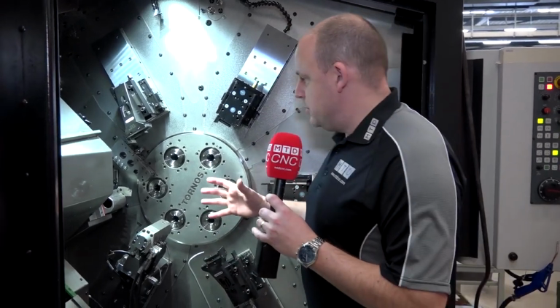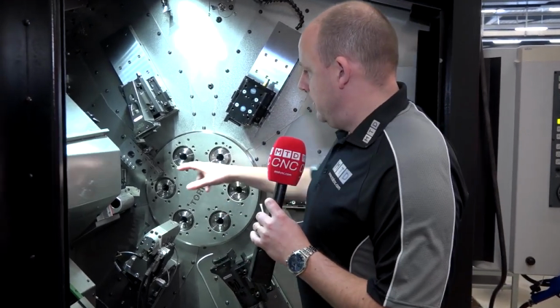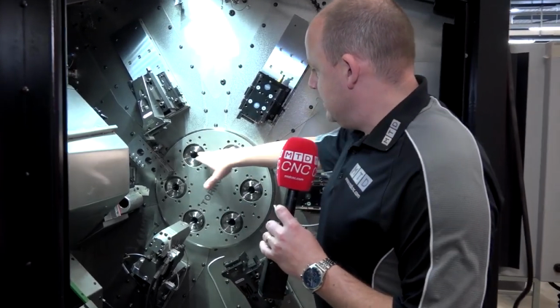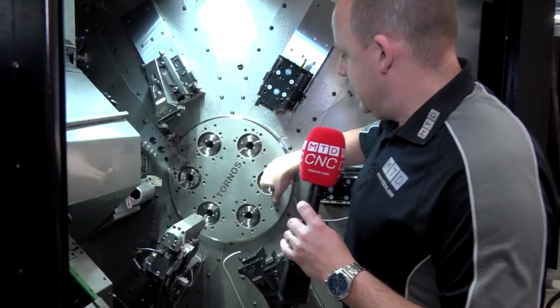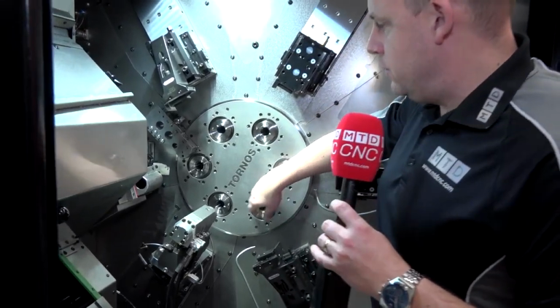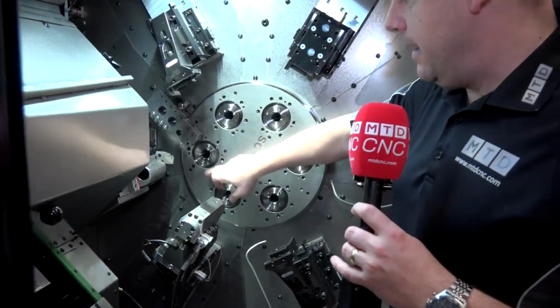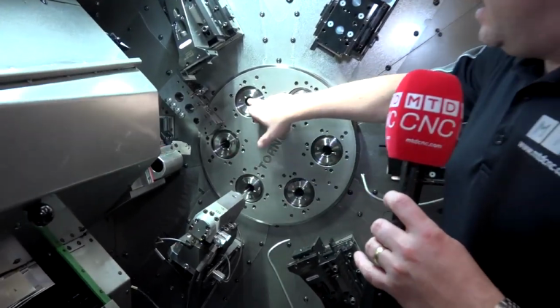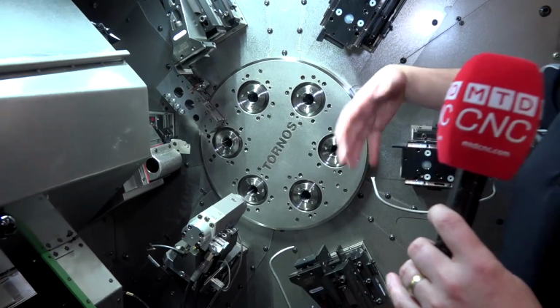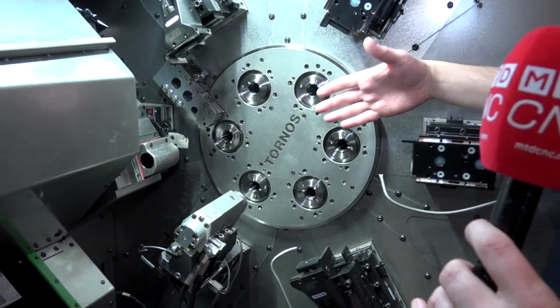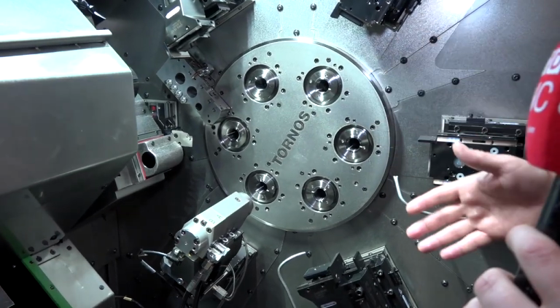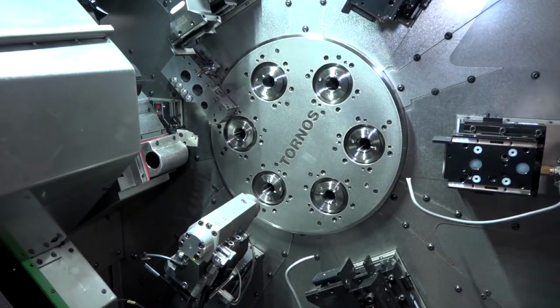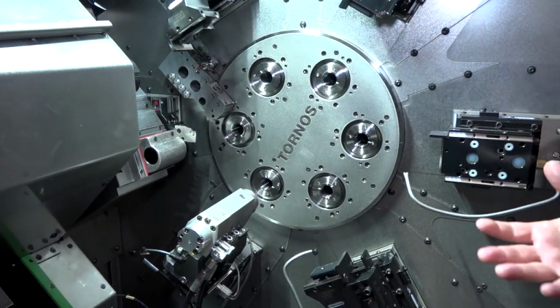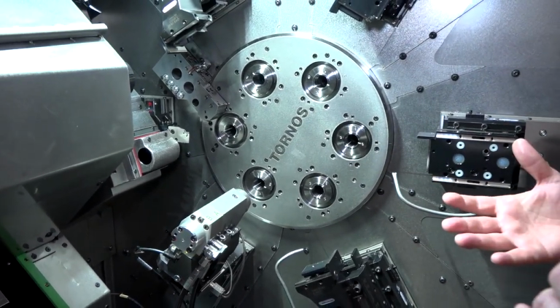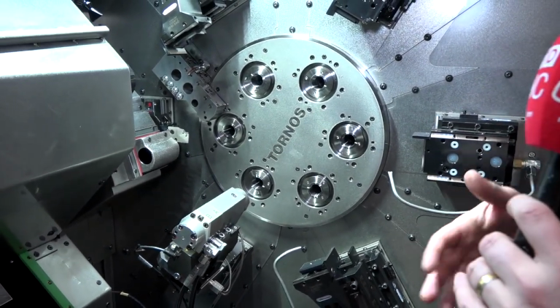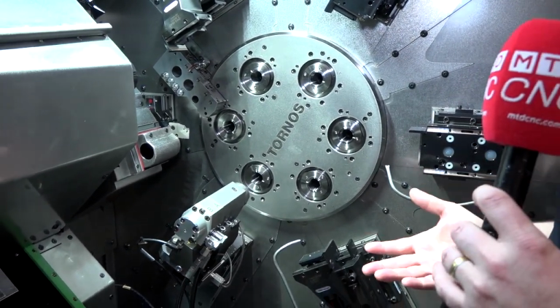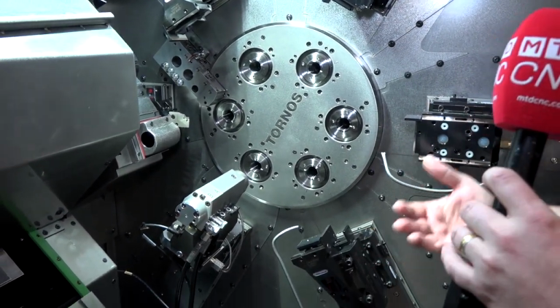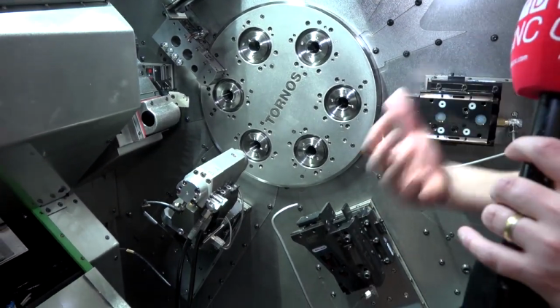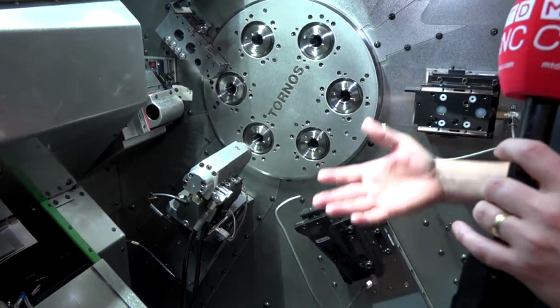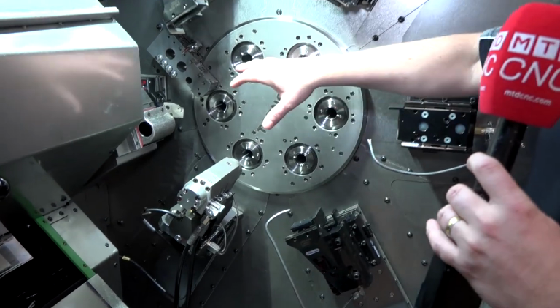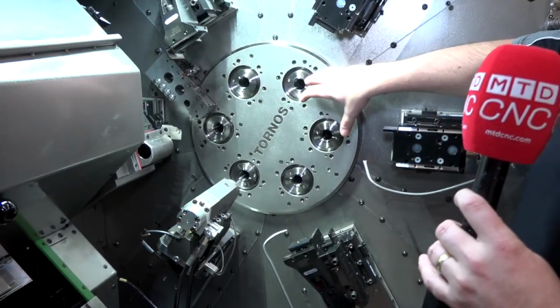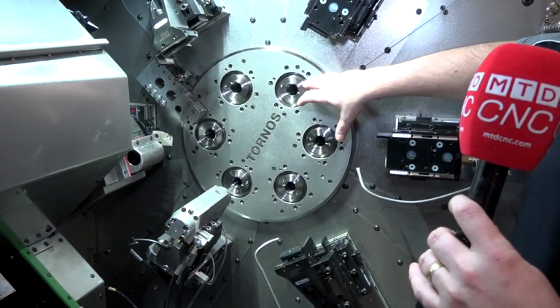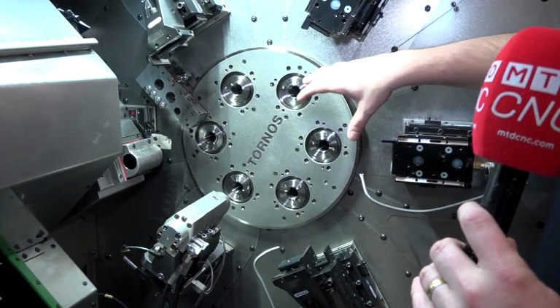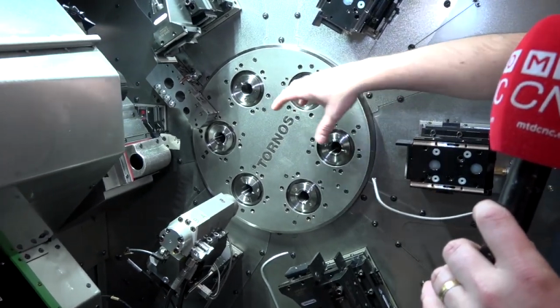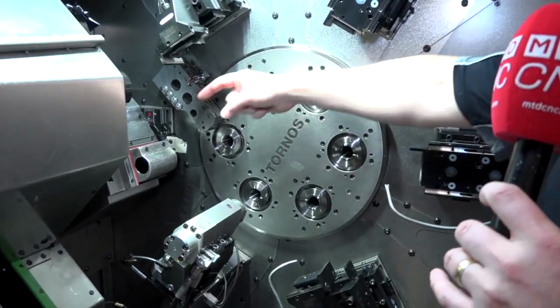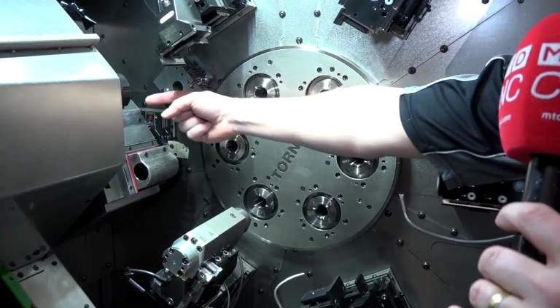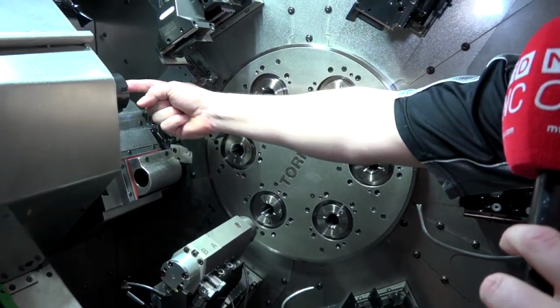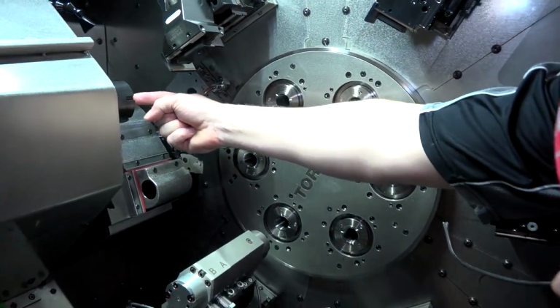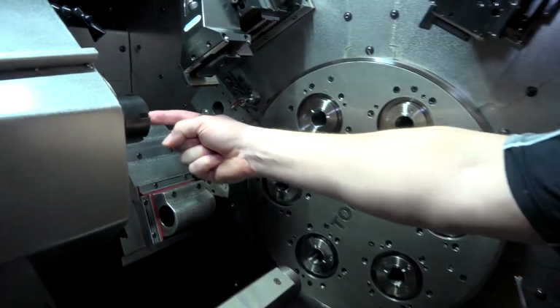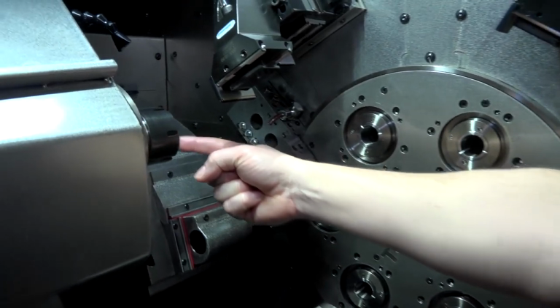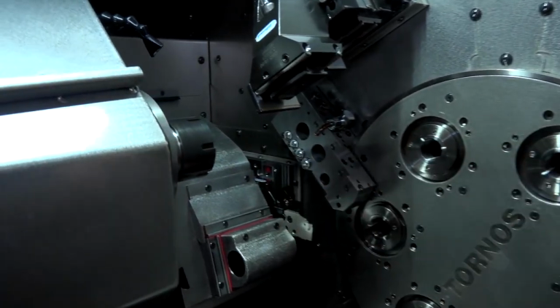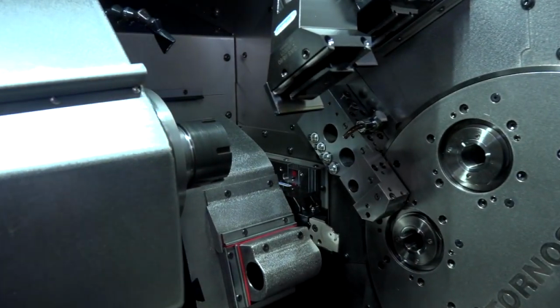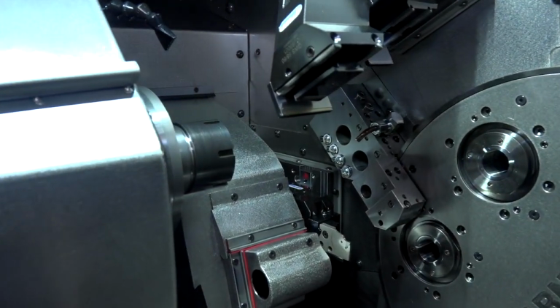The way this machine works is you've basically got six spindles. This is a 32mm bar machine. There are three other models in the range — the 26 and the 16. You've got six spindles, and there is actually a seventh at the back of the machine for your last work-in operation.